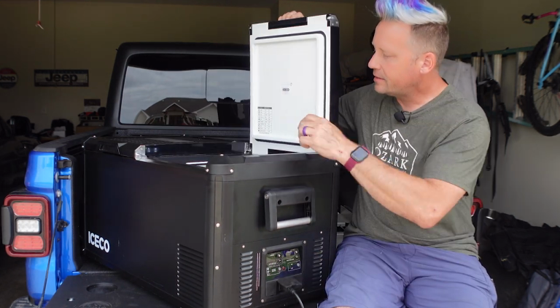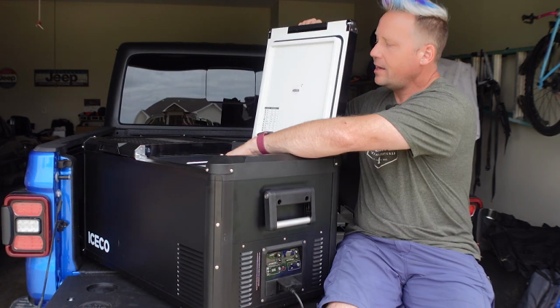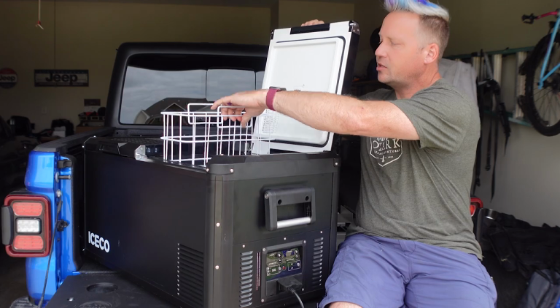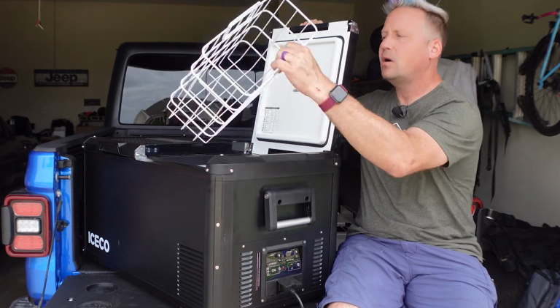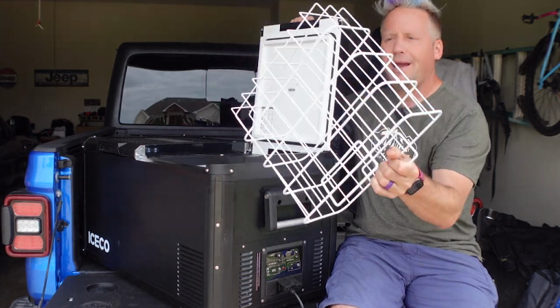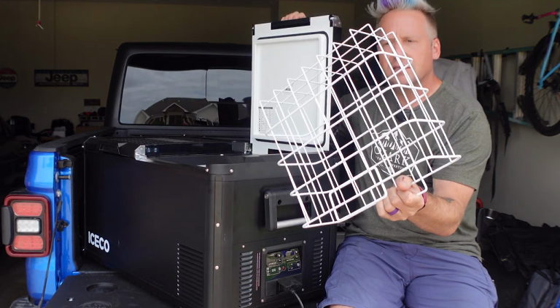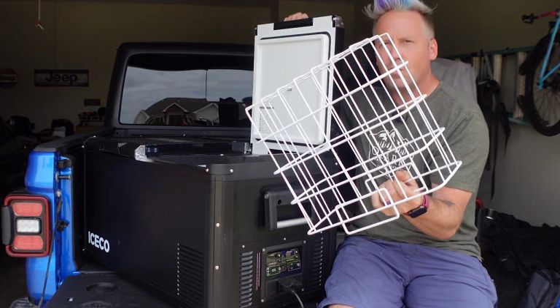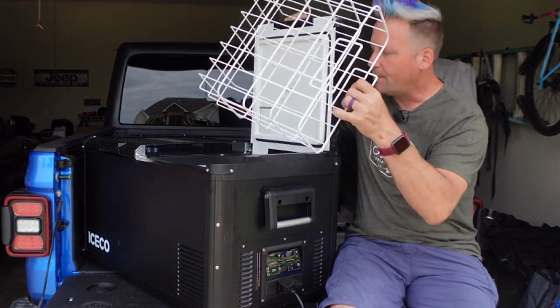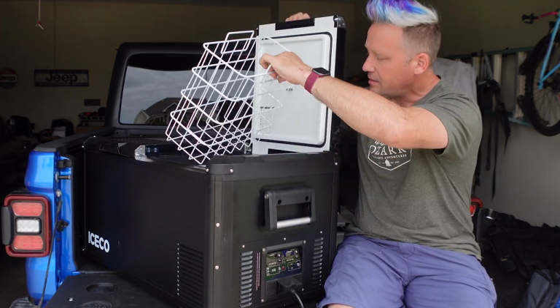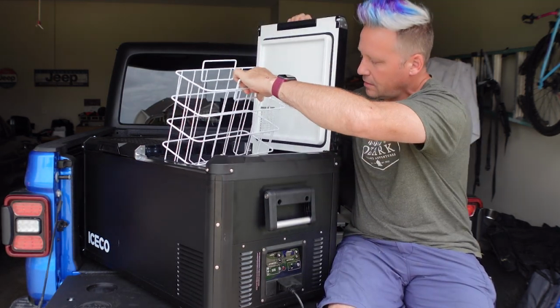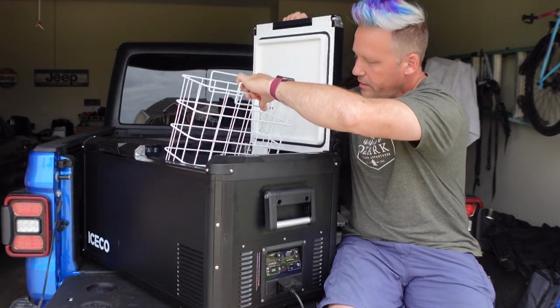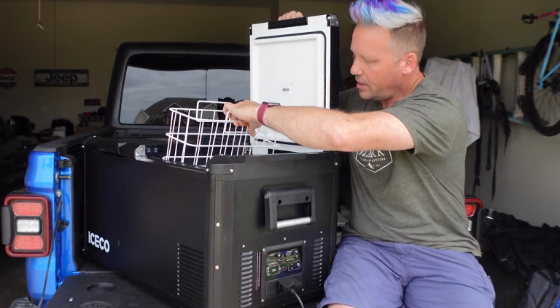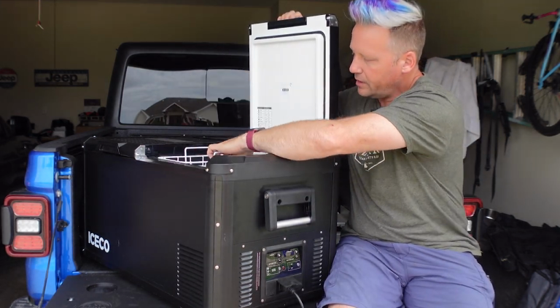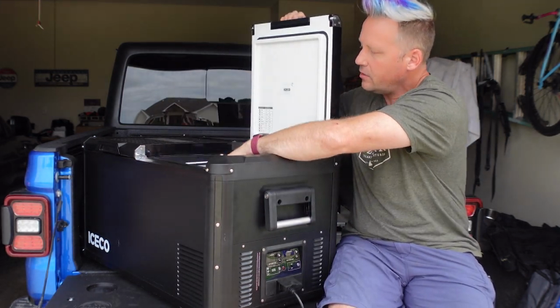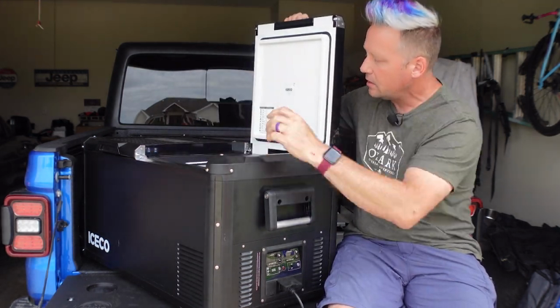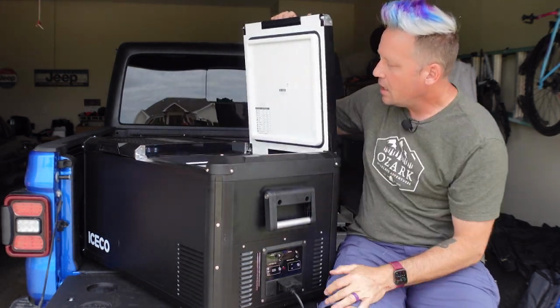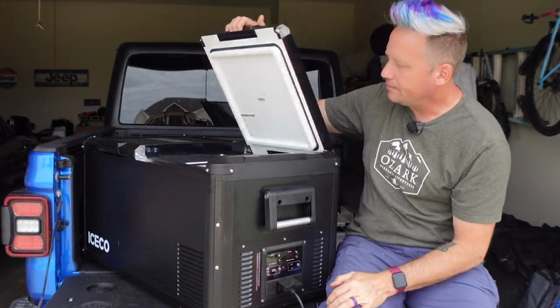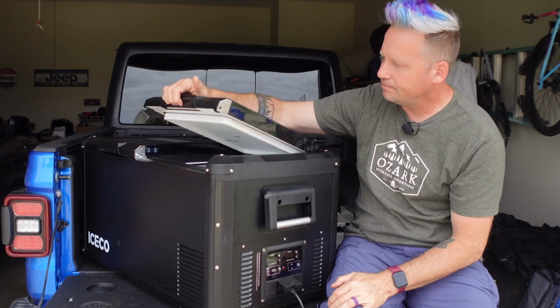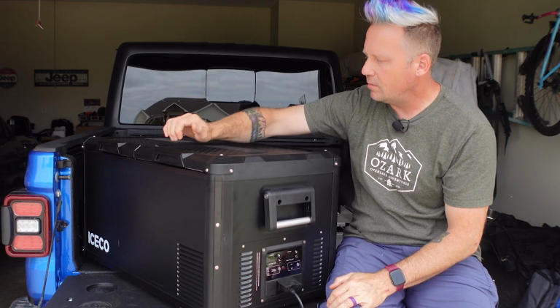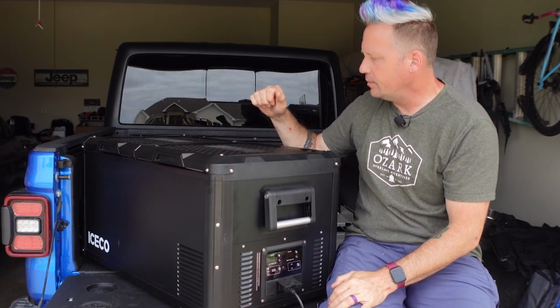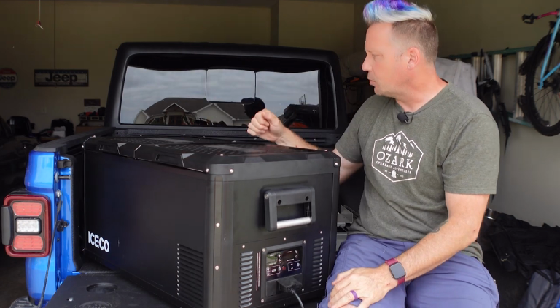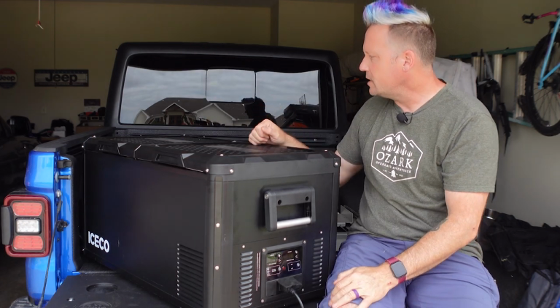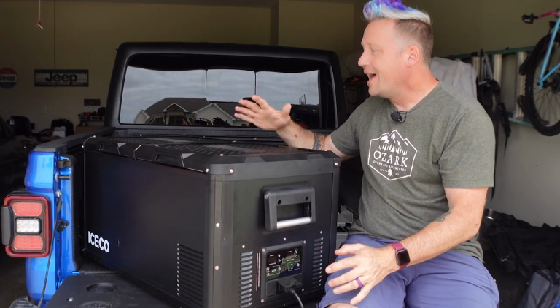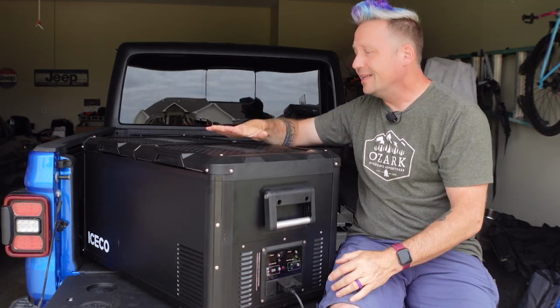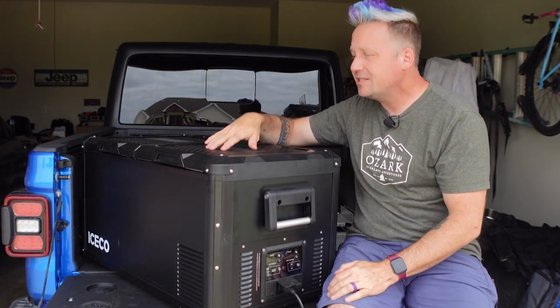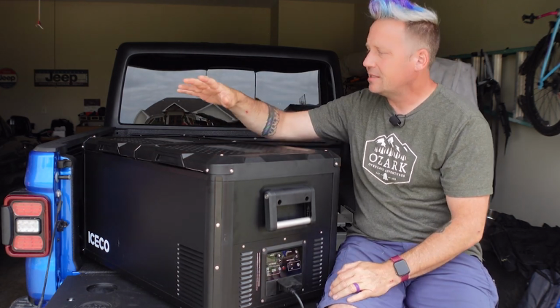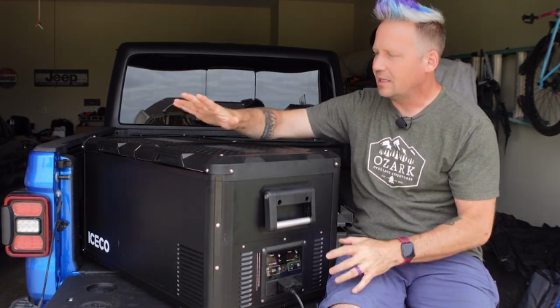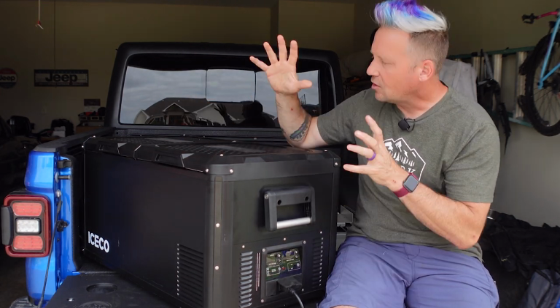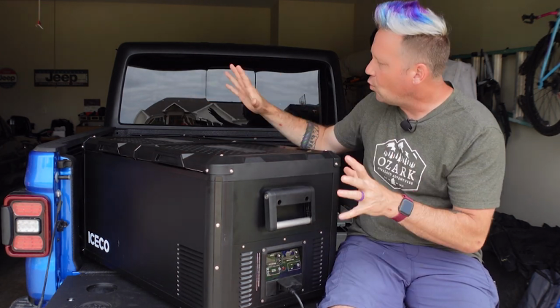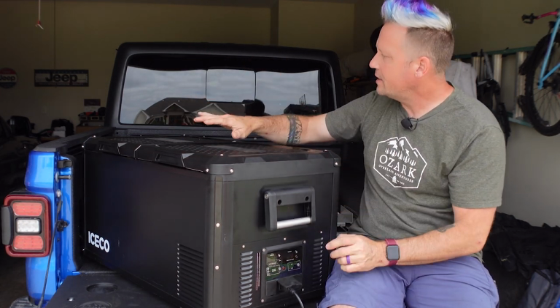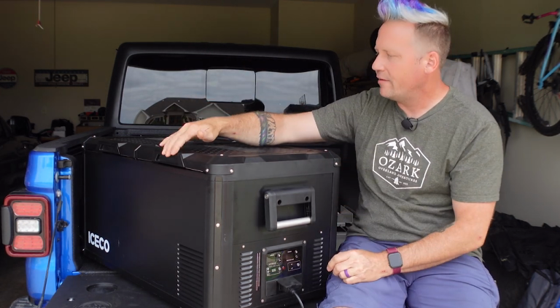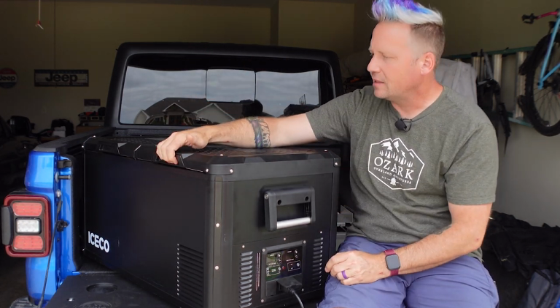Inside, each compartment has wire baskets to help loading and unloading be super easy. The lids on these things are one of the things I love about this fridge.